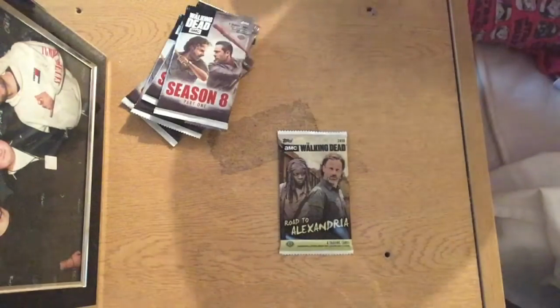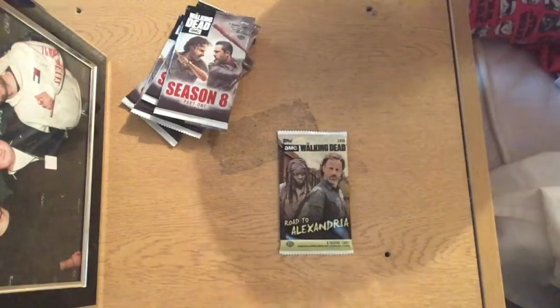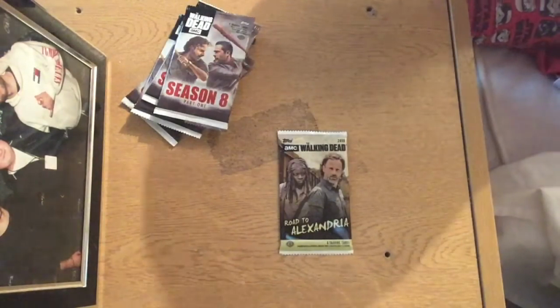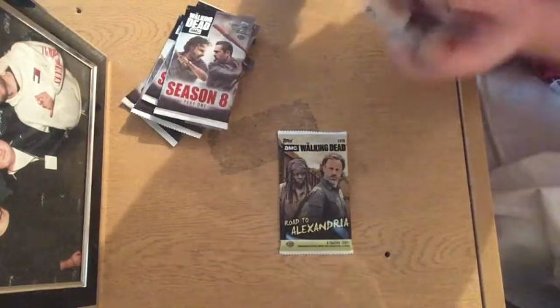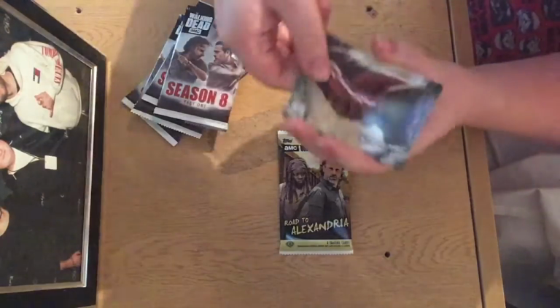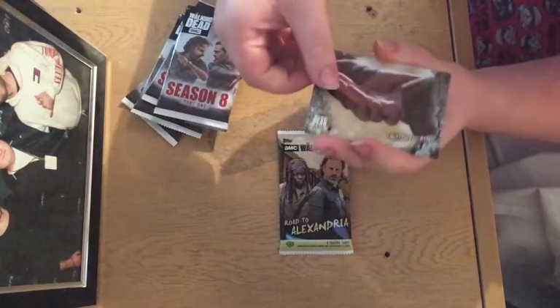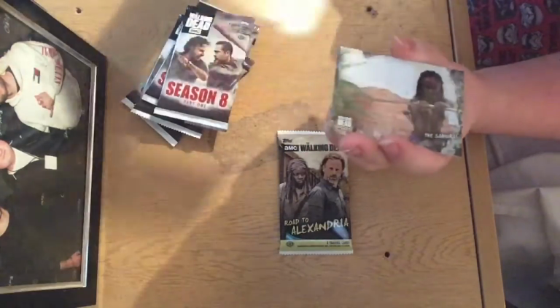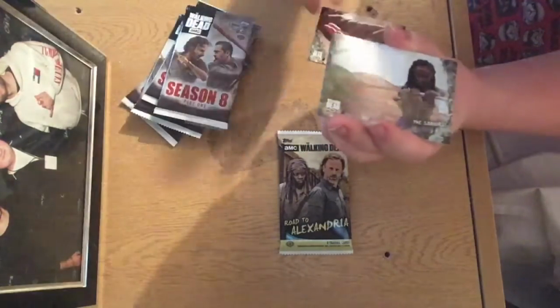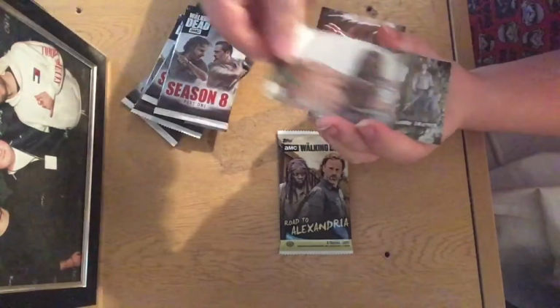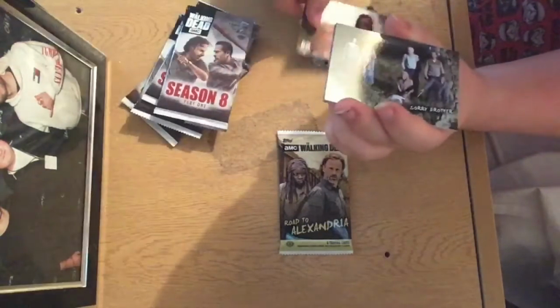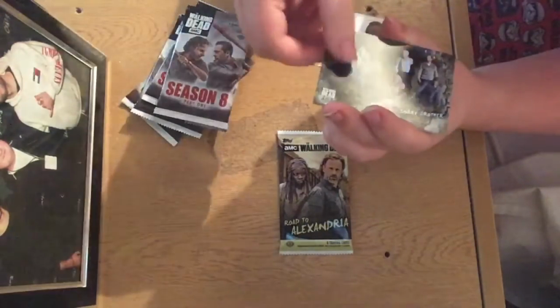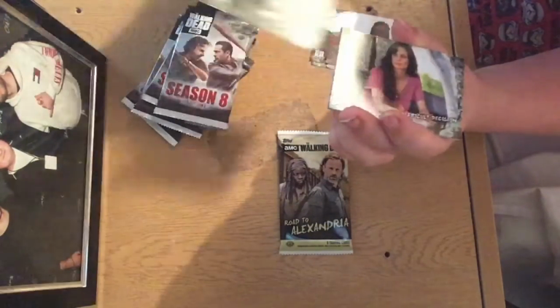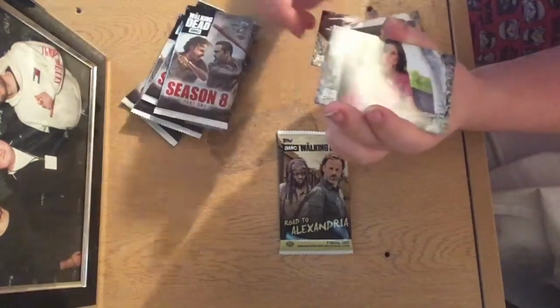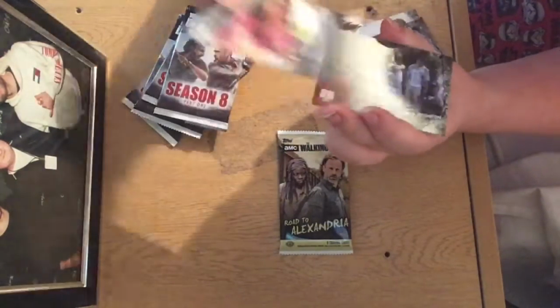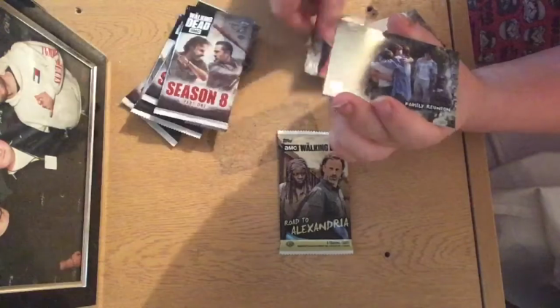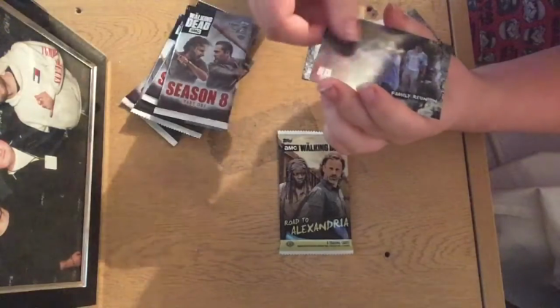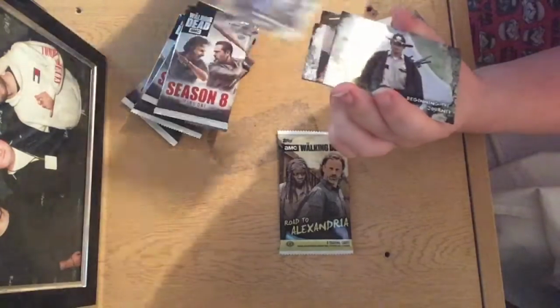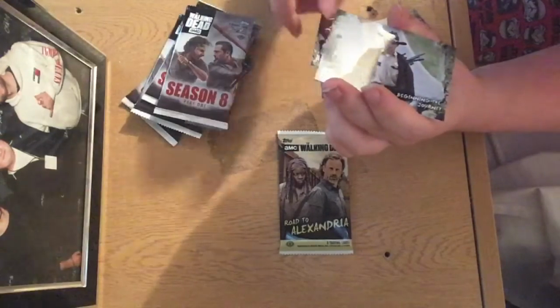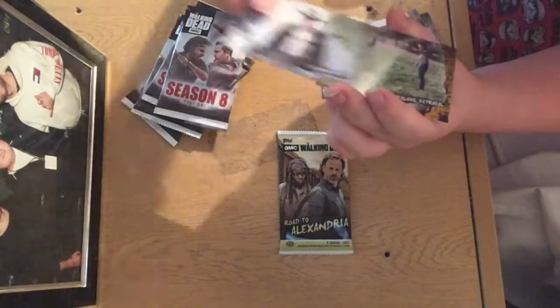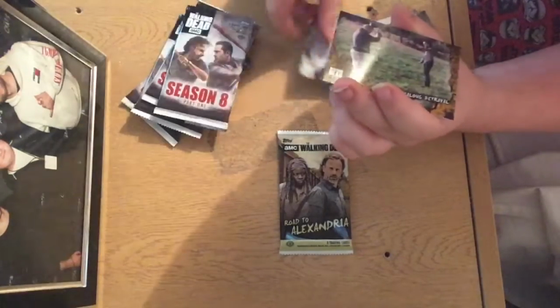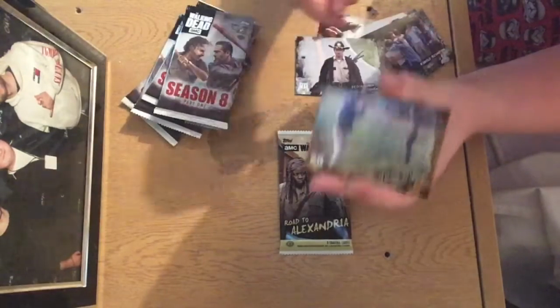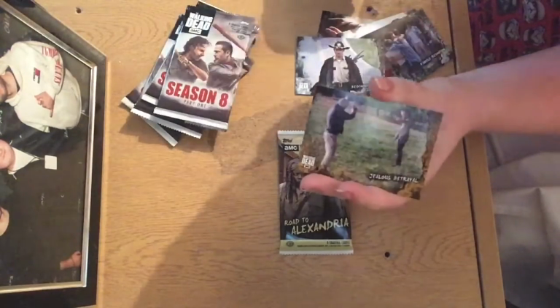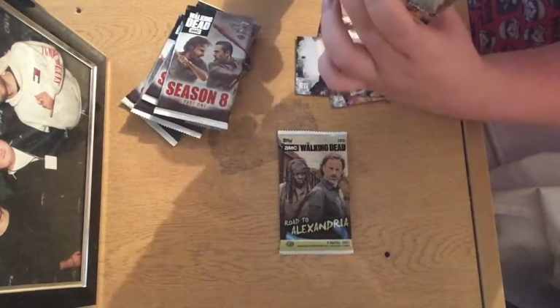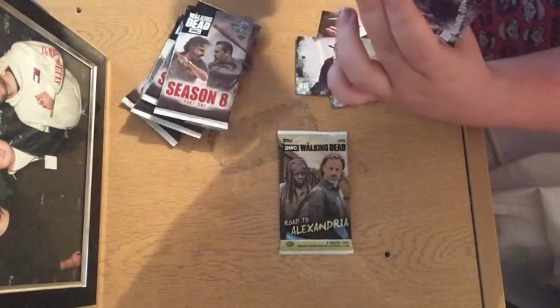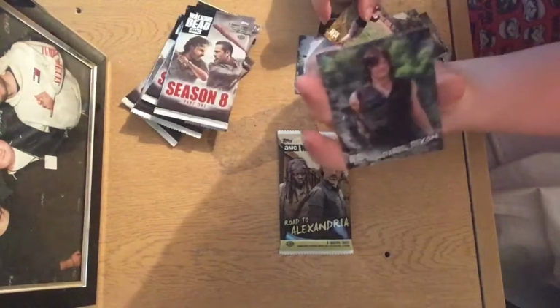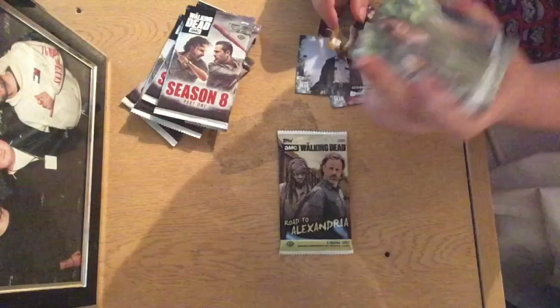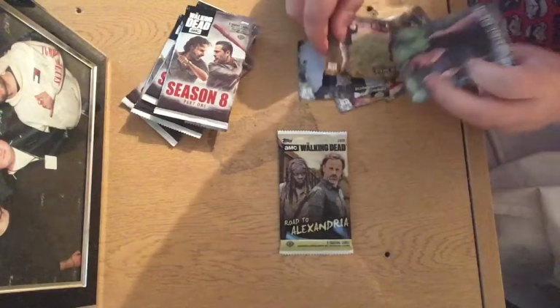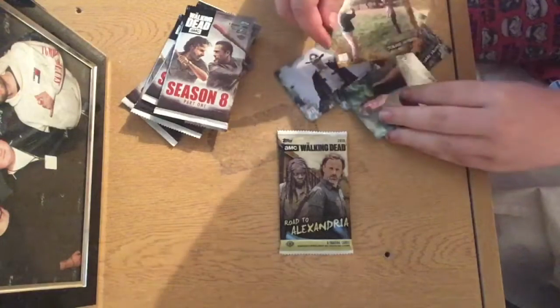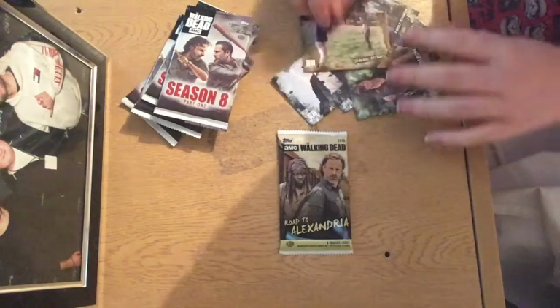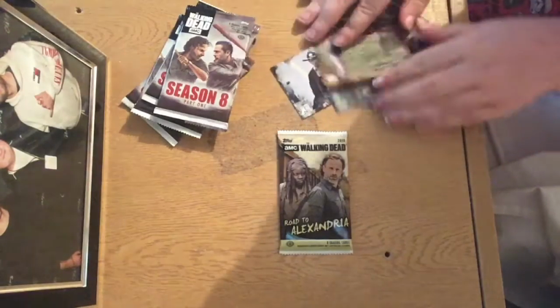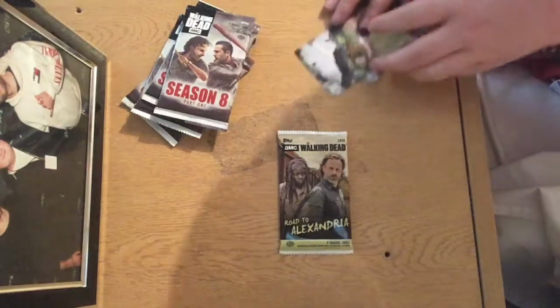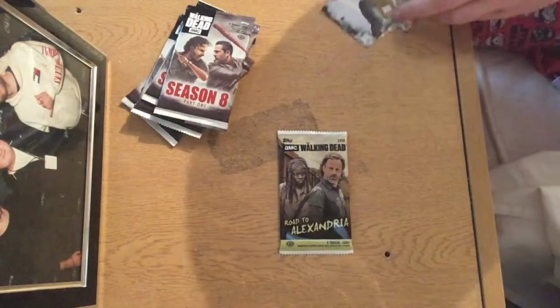Let's go real quick through these ones. We start with some base: Michonne, Daryl, Laurie, Coral, Rick. A rust of Shane and Rick - that's a nice pull. A Daryl Dixon character card.